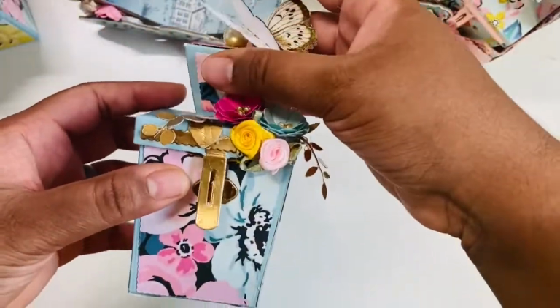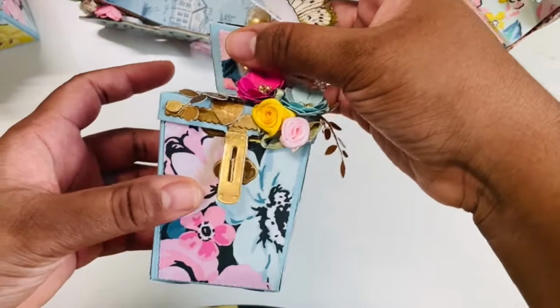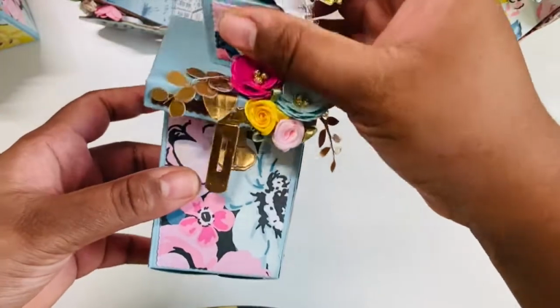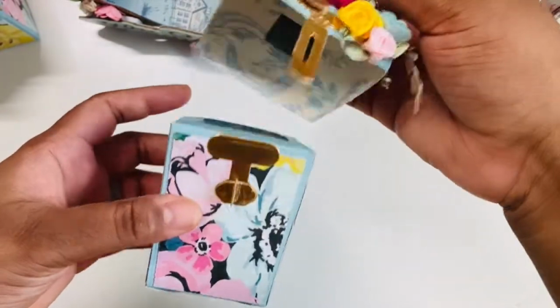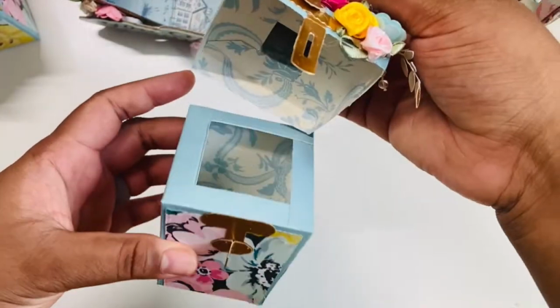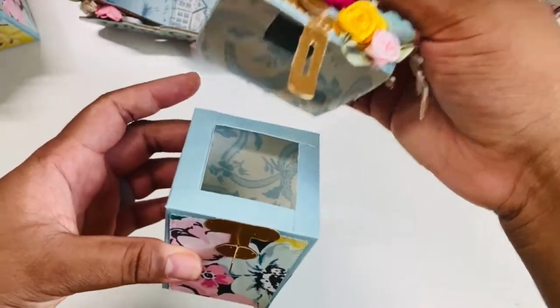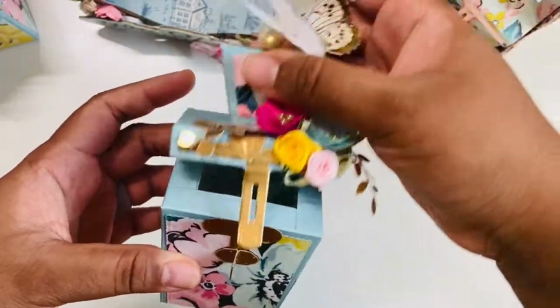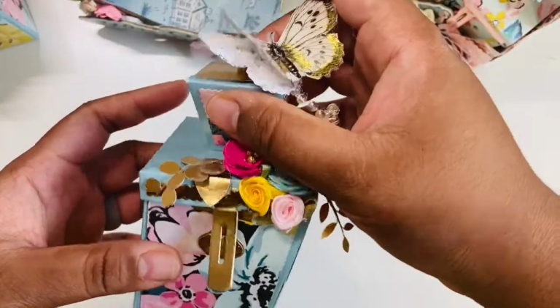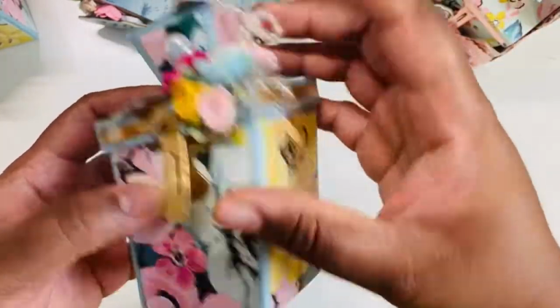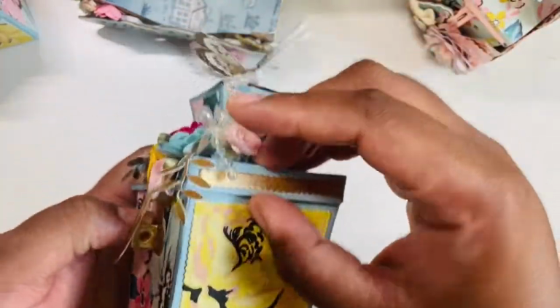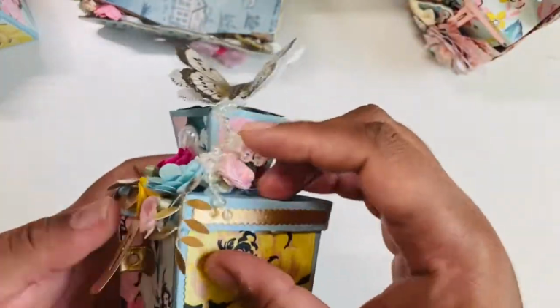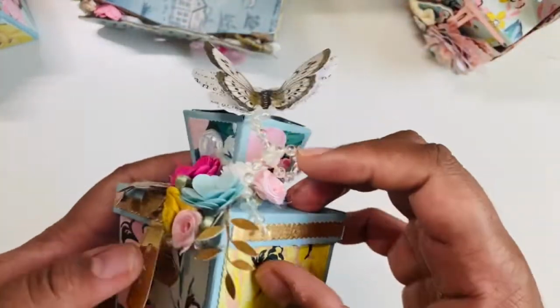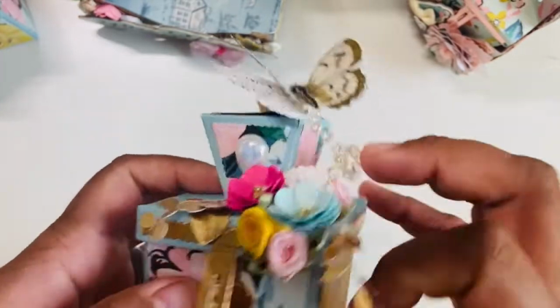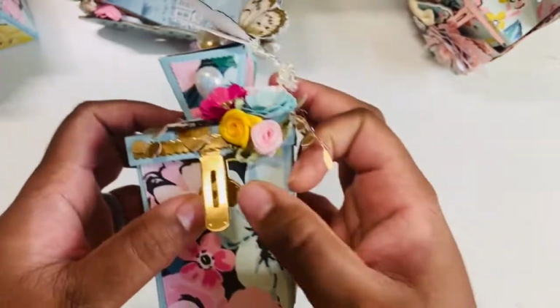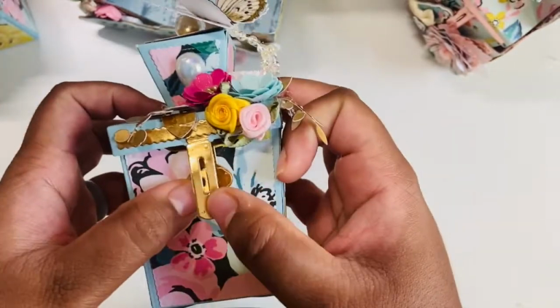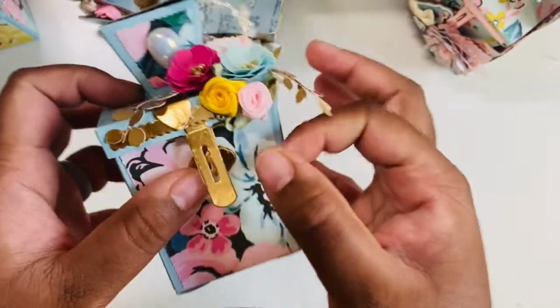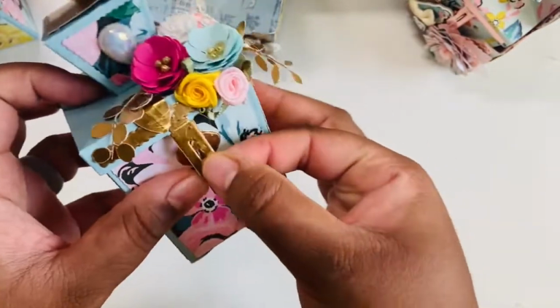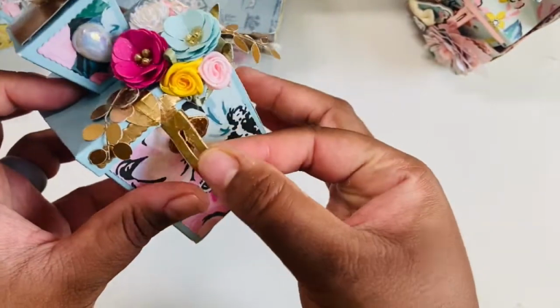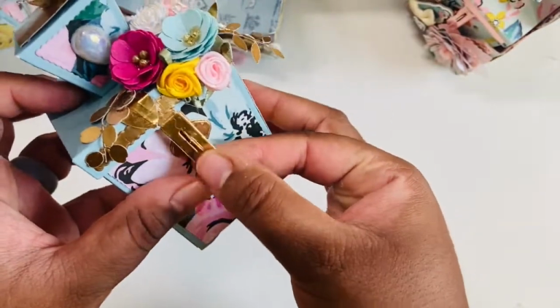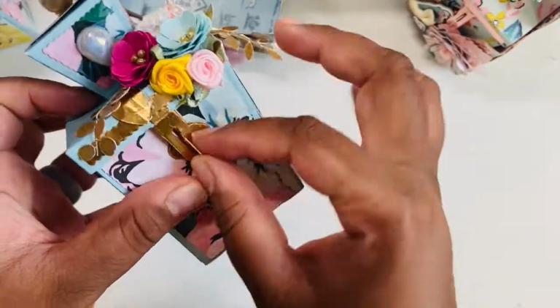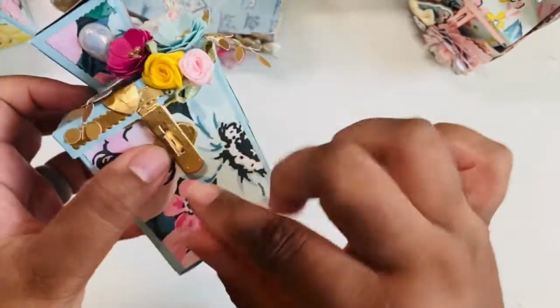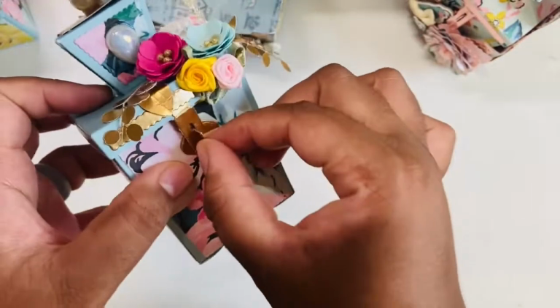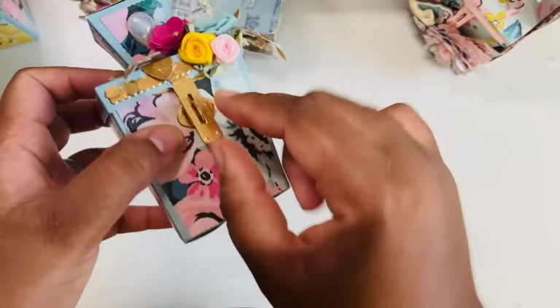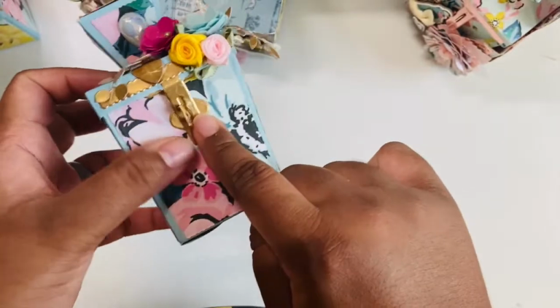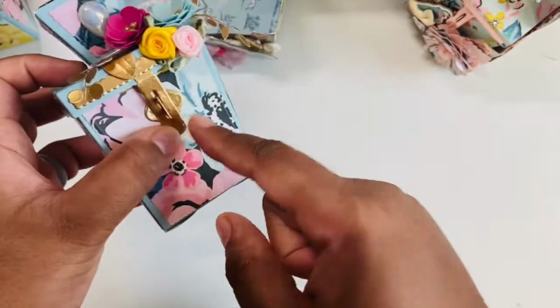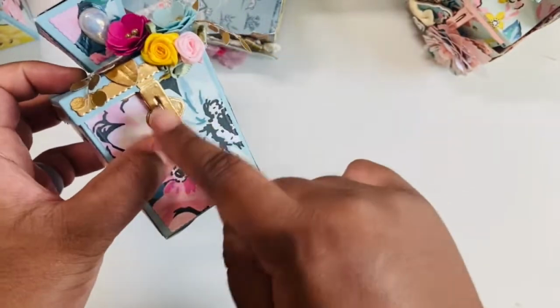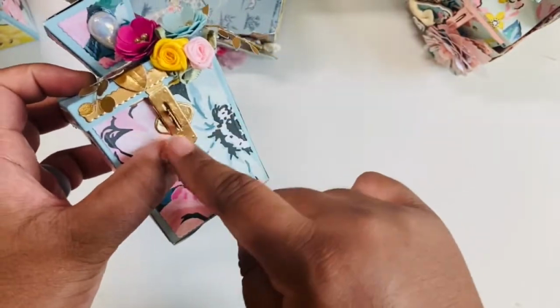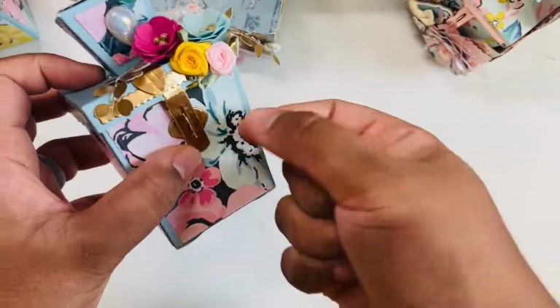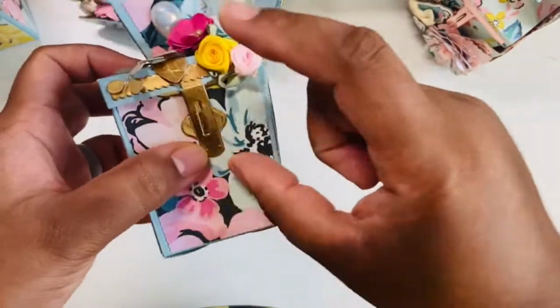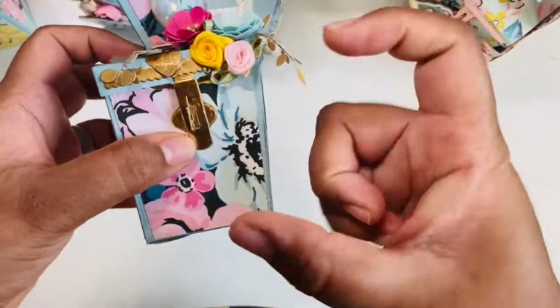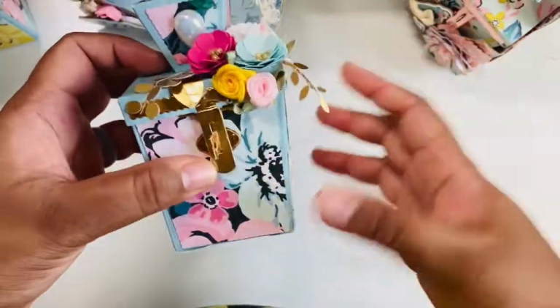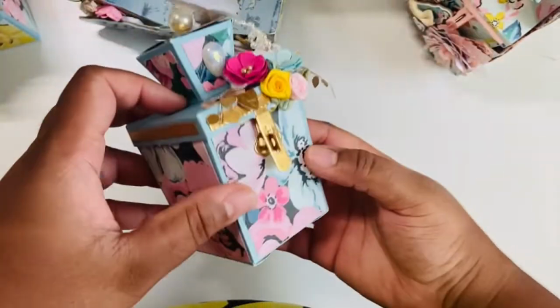Then I have a pearl as the top part of the lid, and it just opens like that. It actually comes with a little piece so you can make it a lock, but I thought I may just put a little dangle here so the person can clip it on and off.